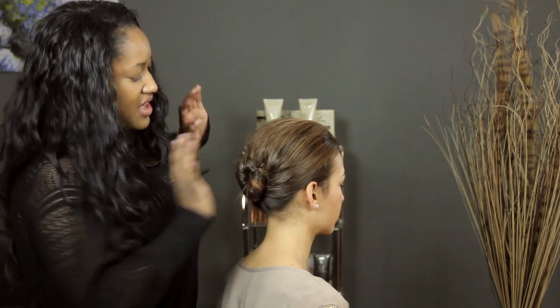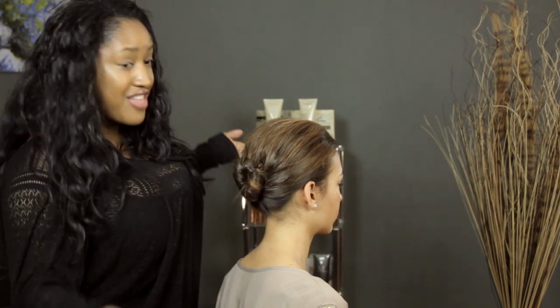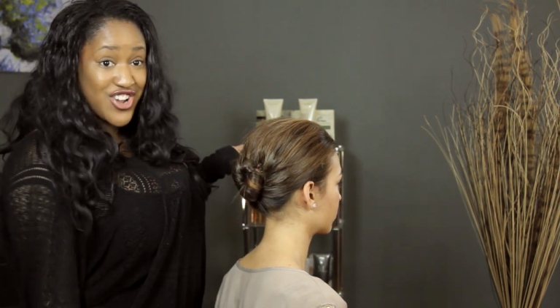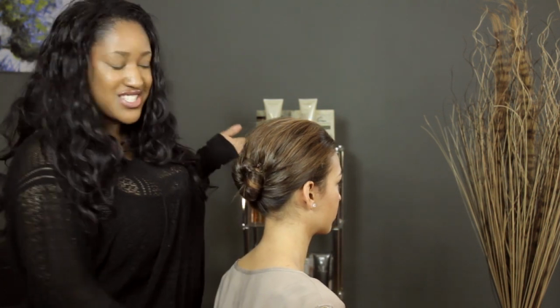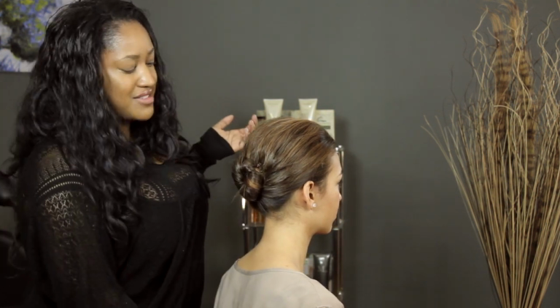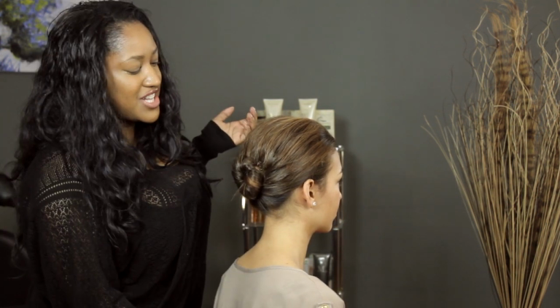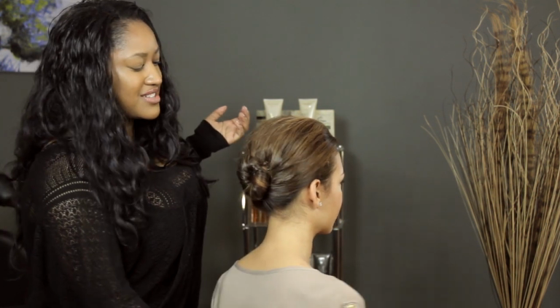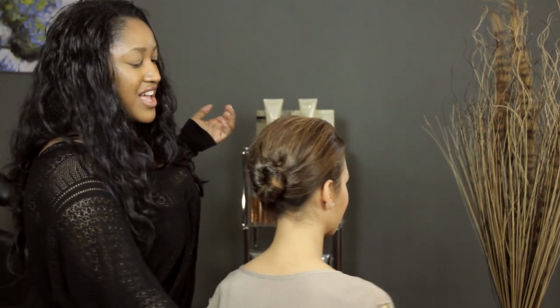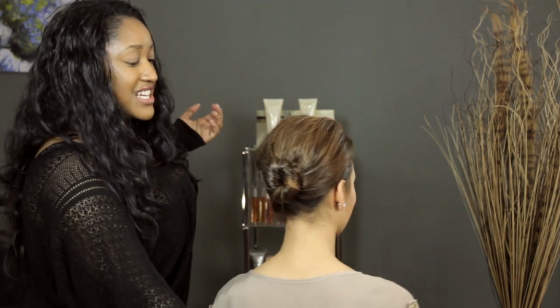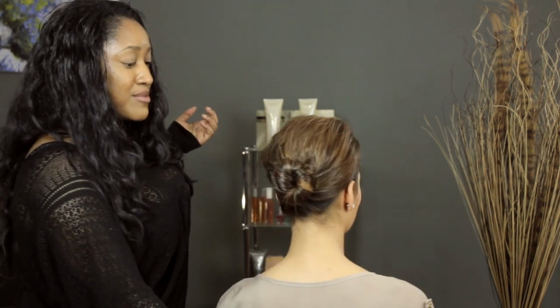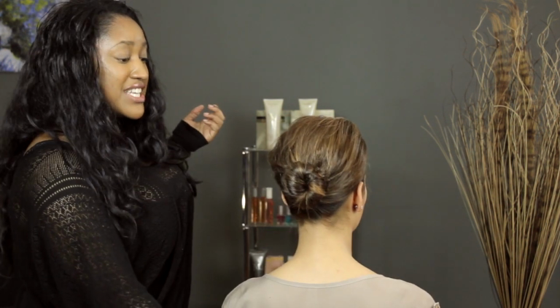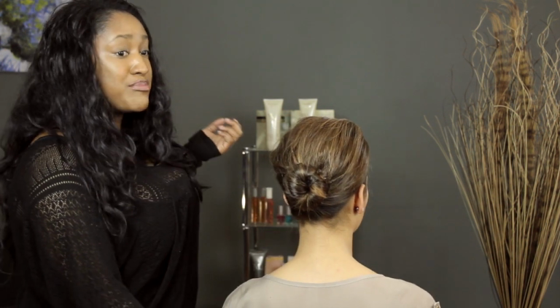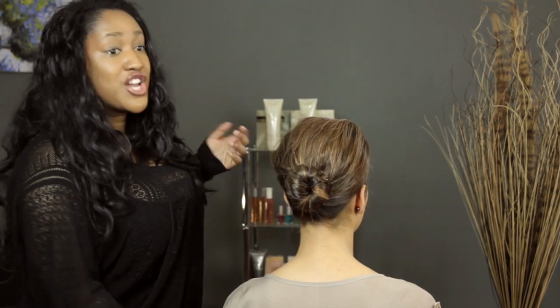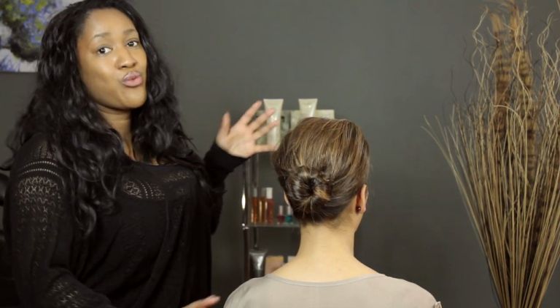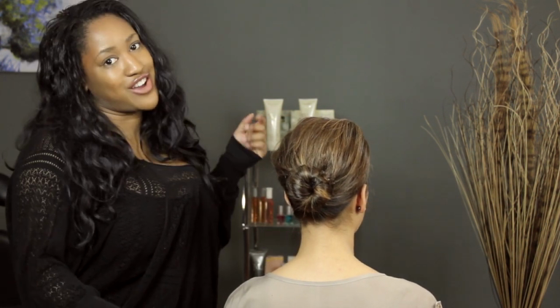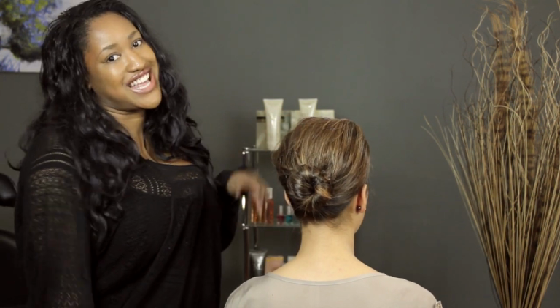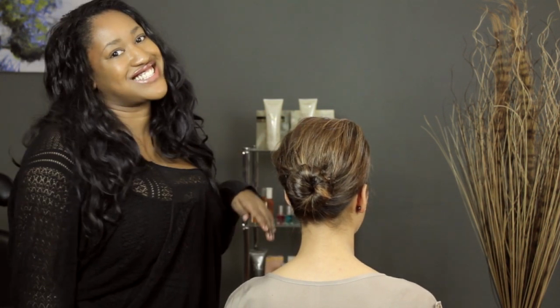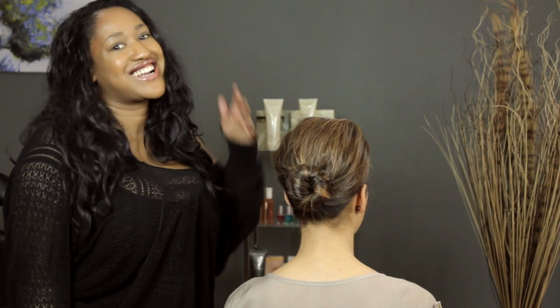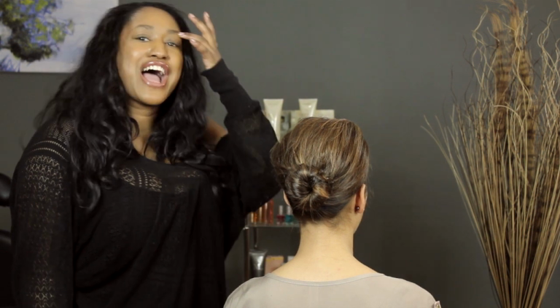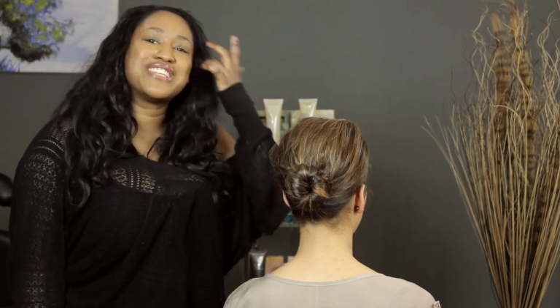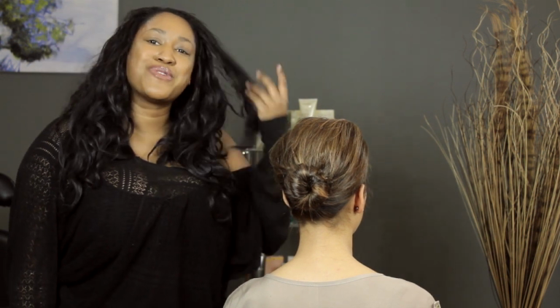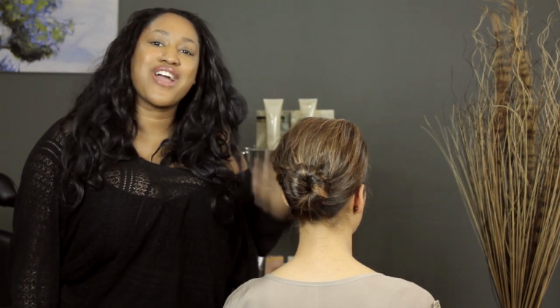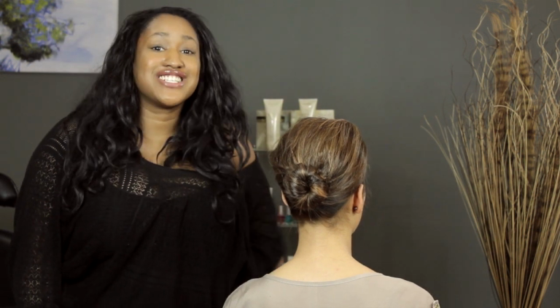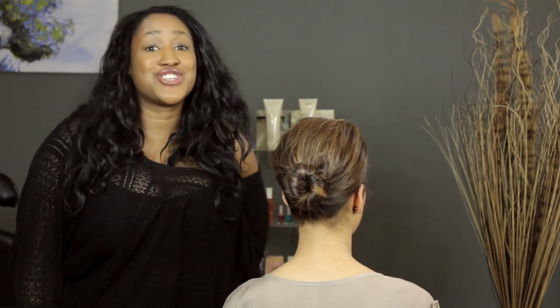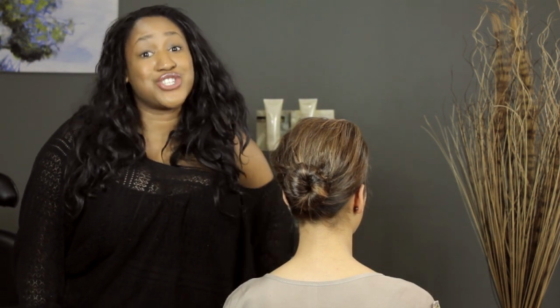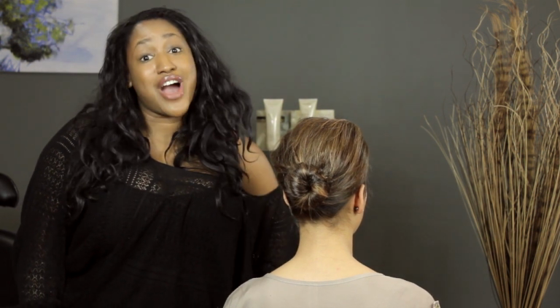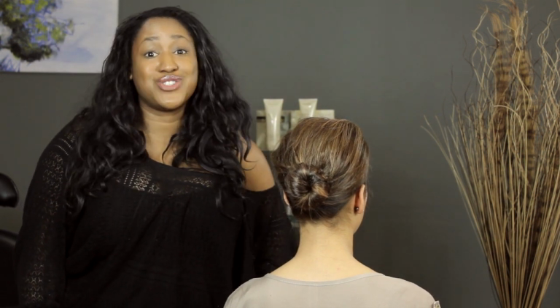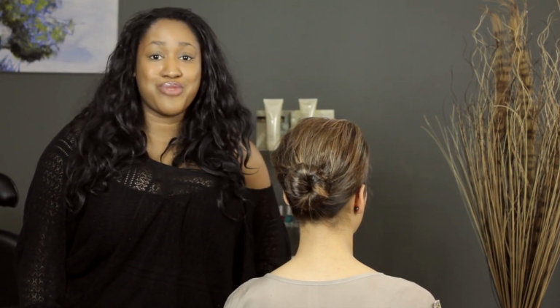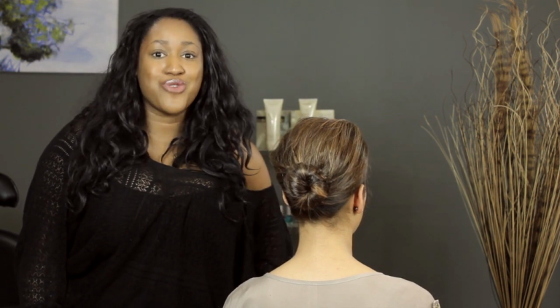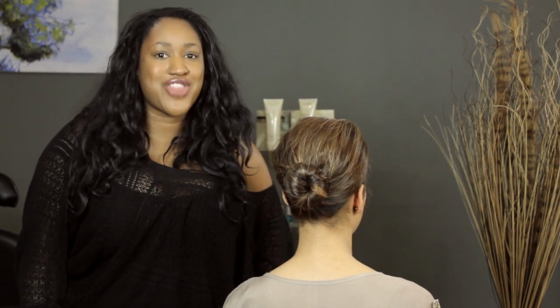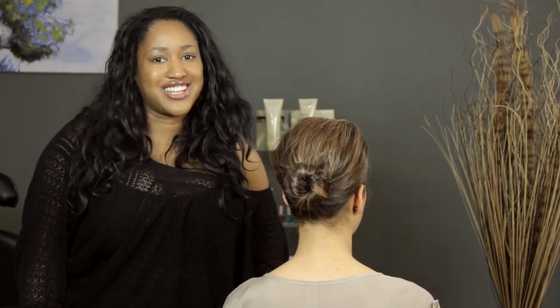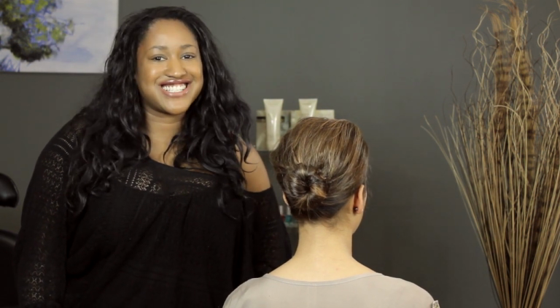And then you're all done. Look — a simple, easy bun without an elastic. I'm T. Cooper and I just showed you how to do a bun without an elastic.